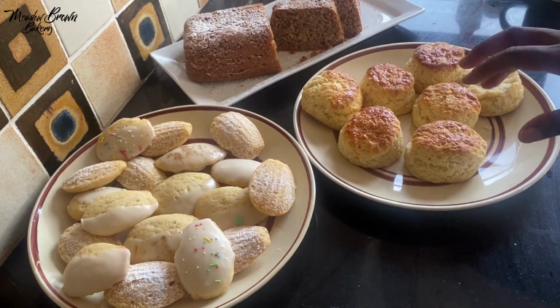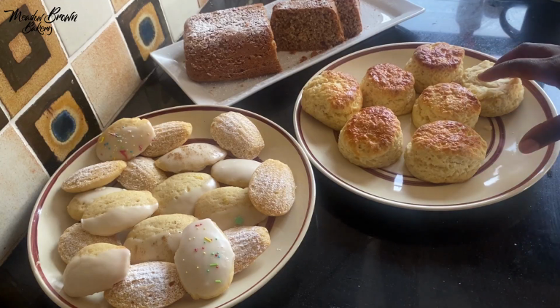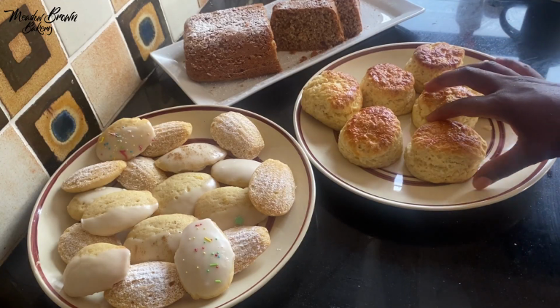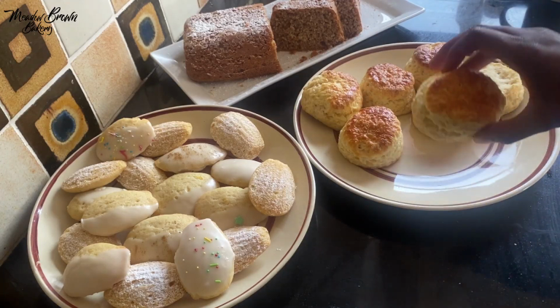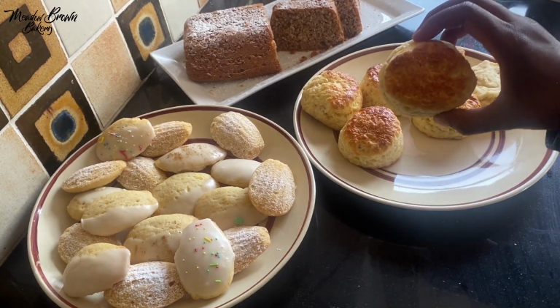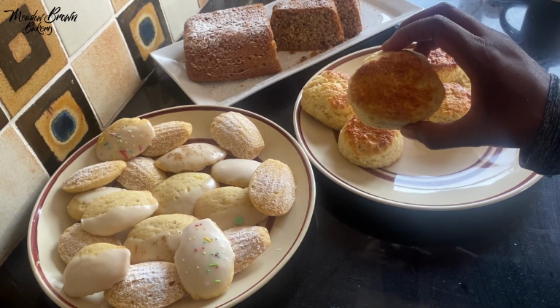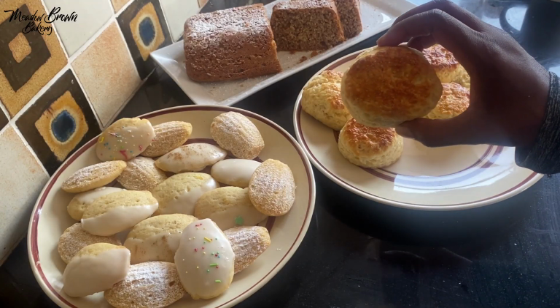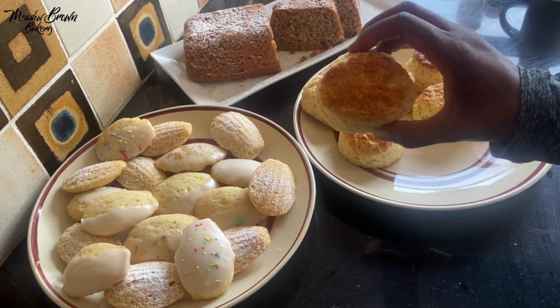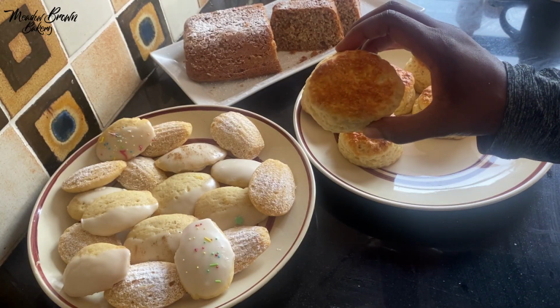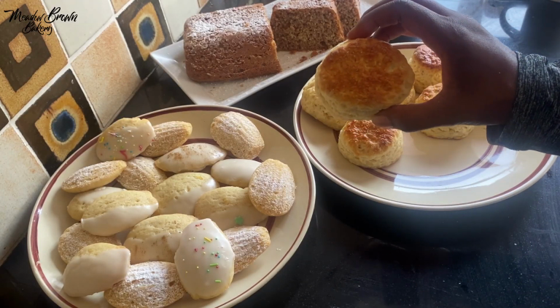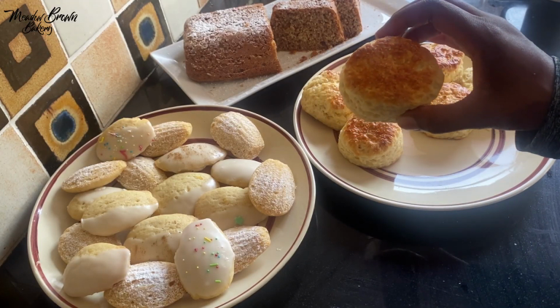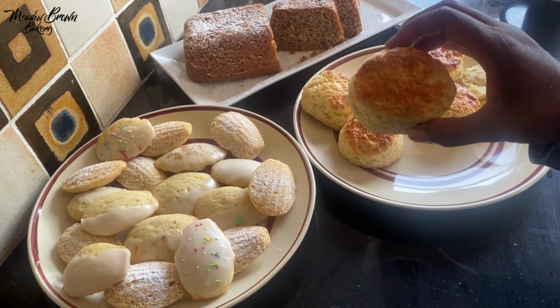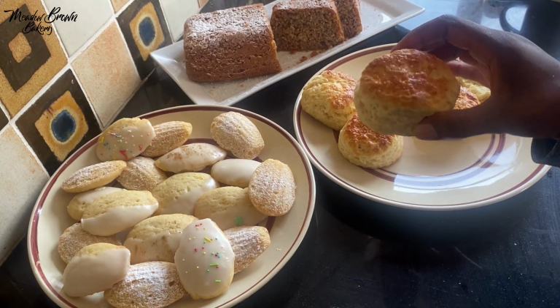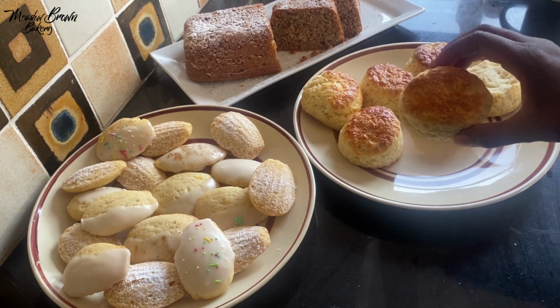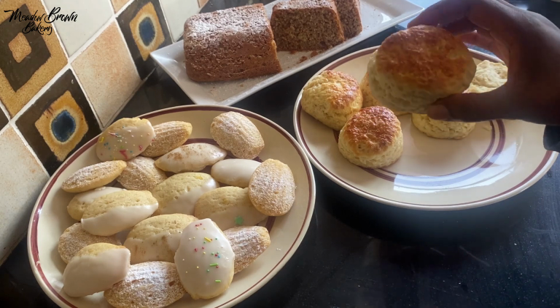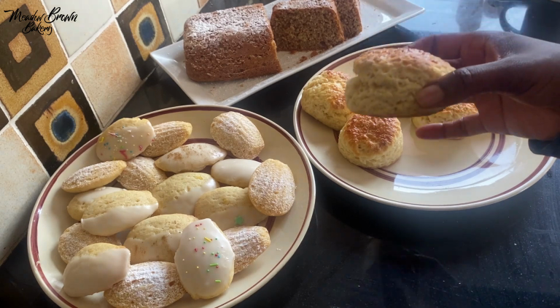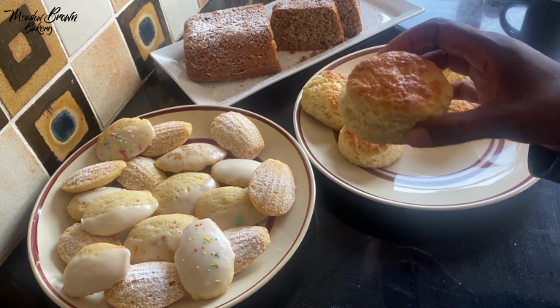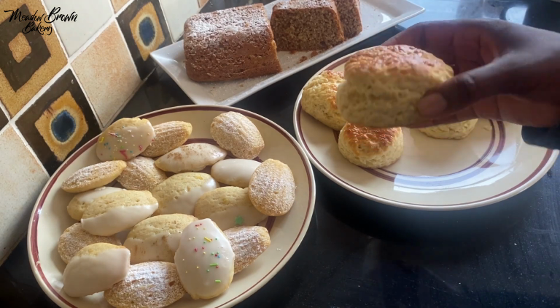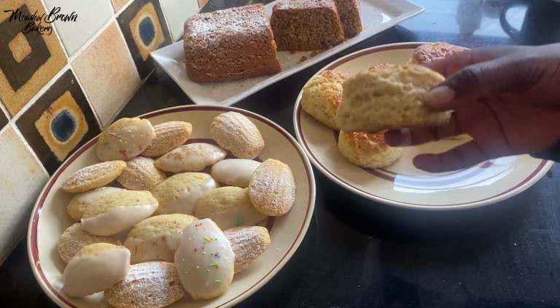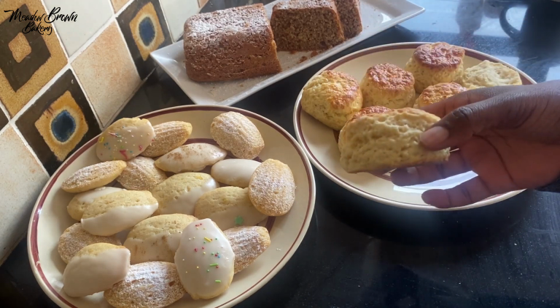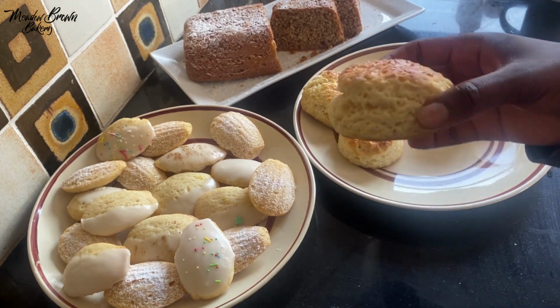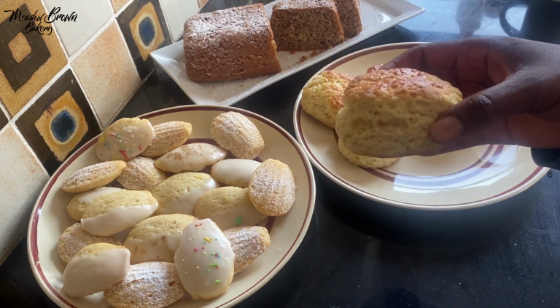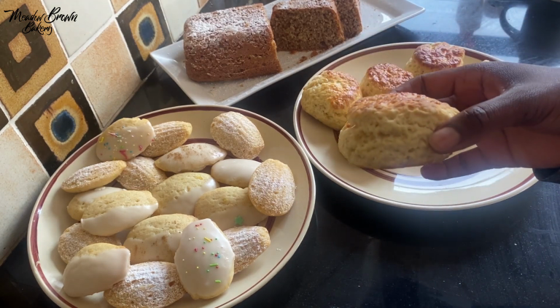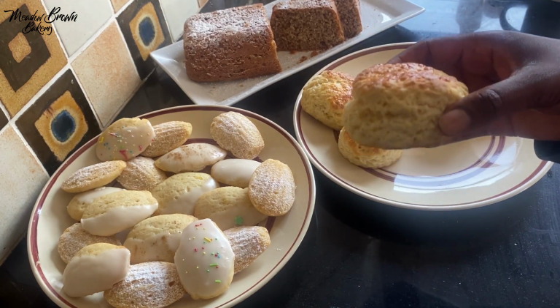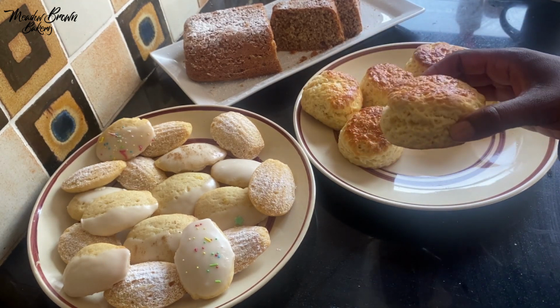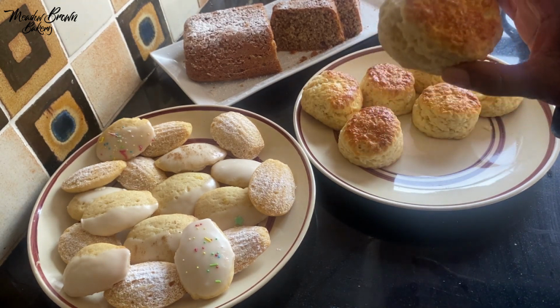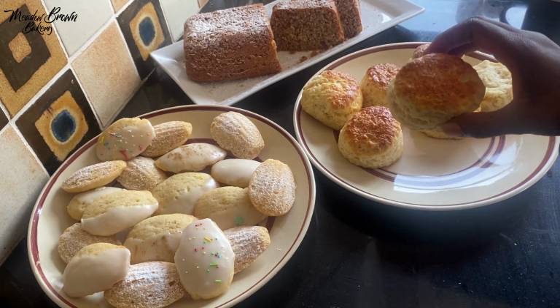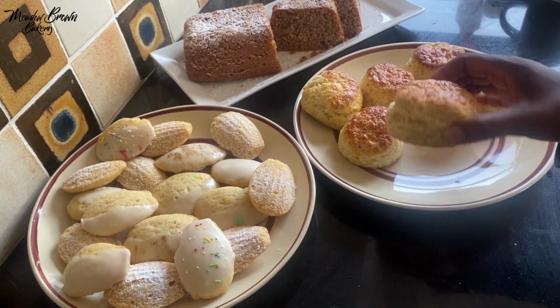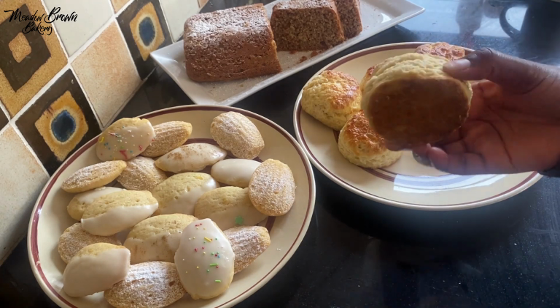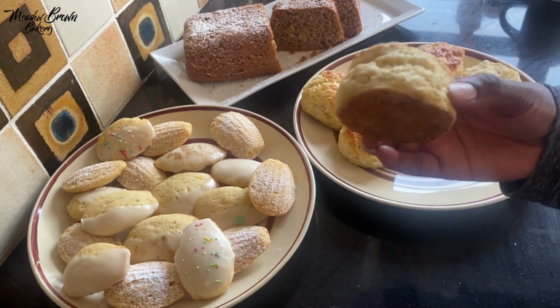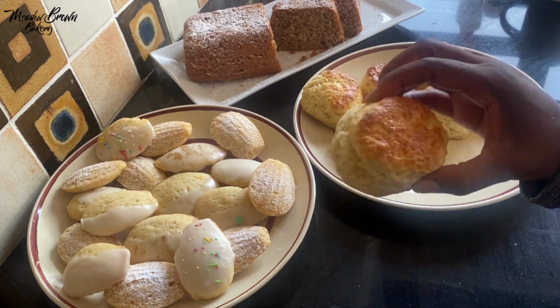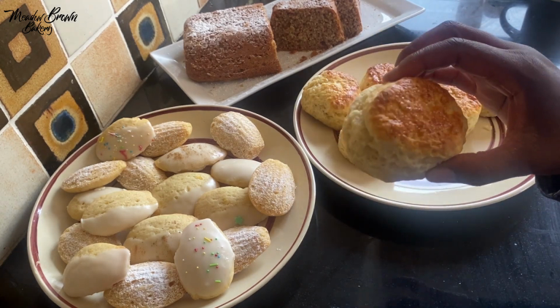Here I have some sour cream scones — you can use buttermilk, plain yogurt, or Greek yogurt. They have egg and they're very nice and fluffy. I have broken one earlier.